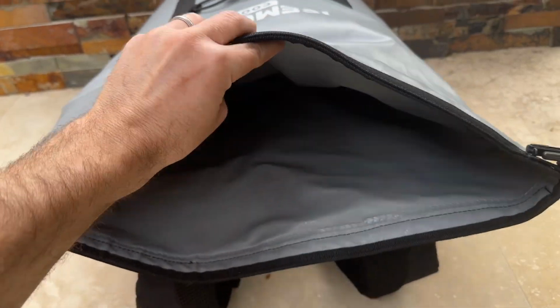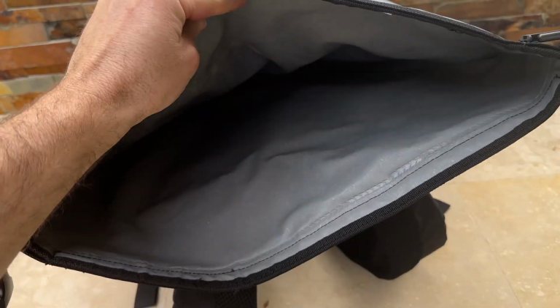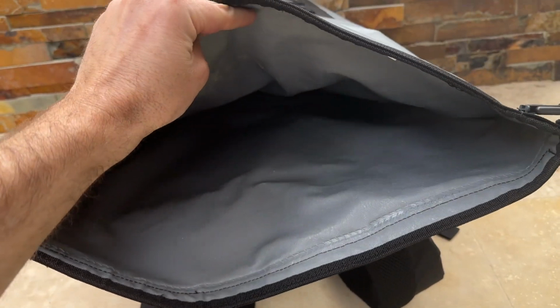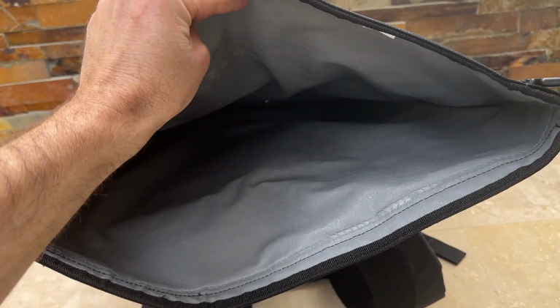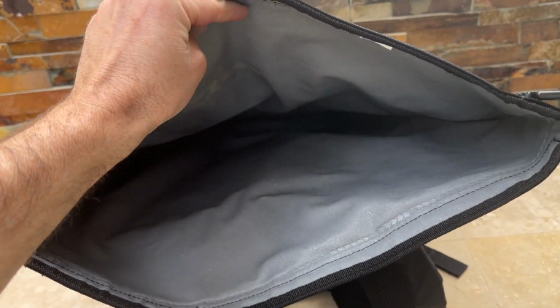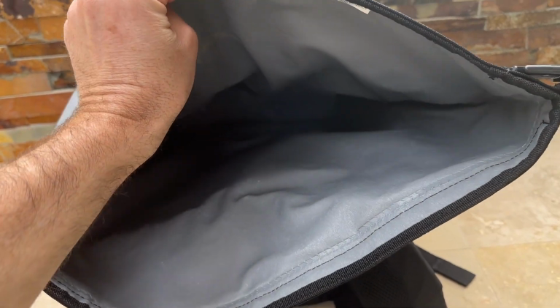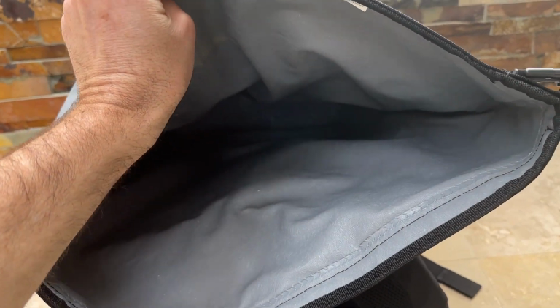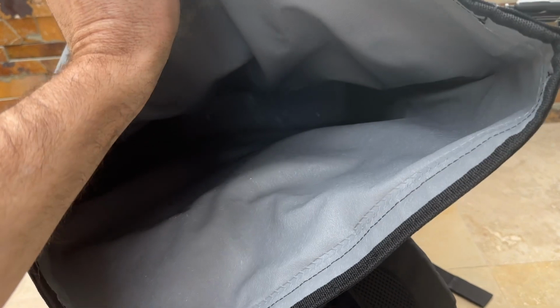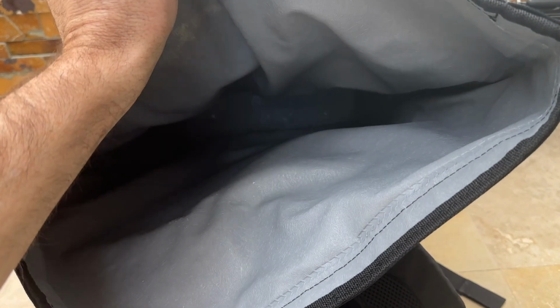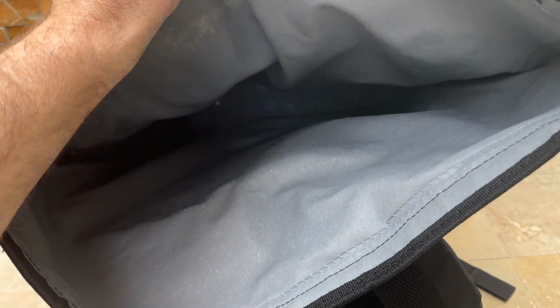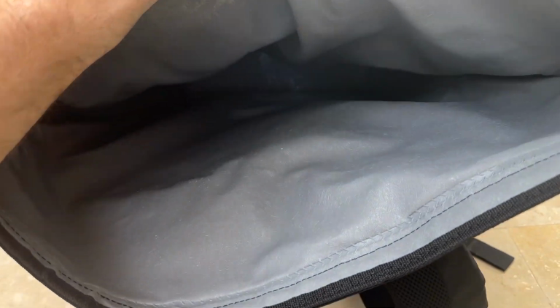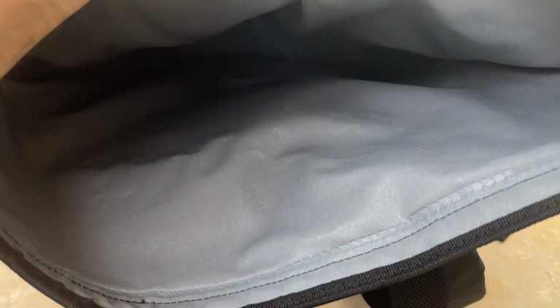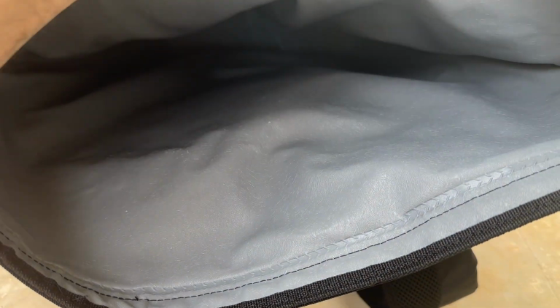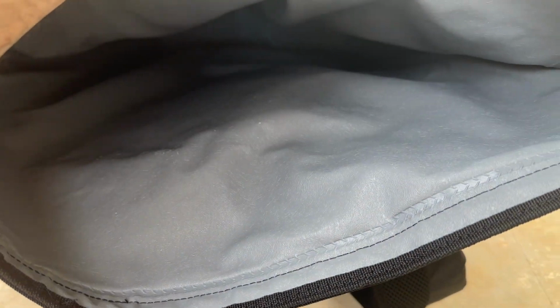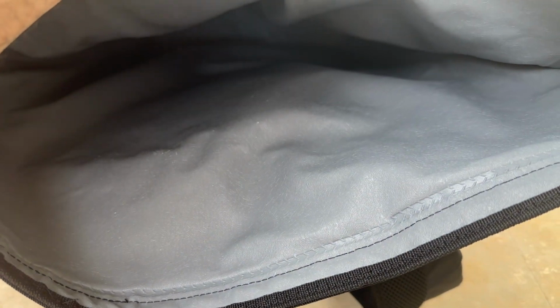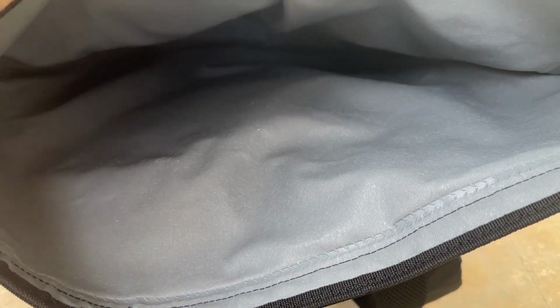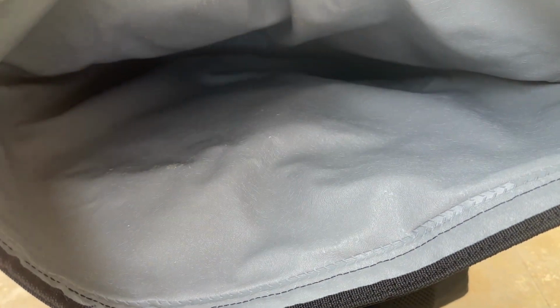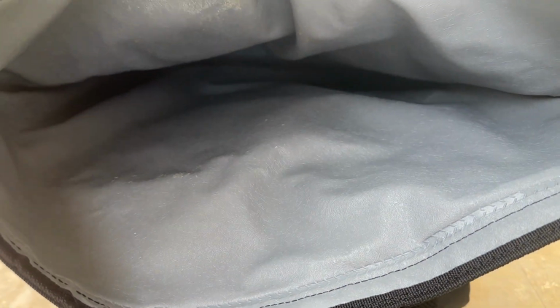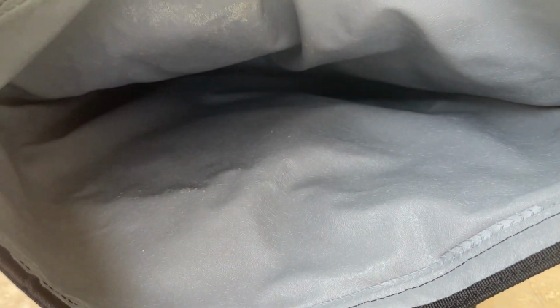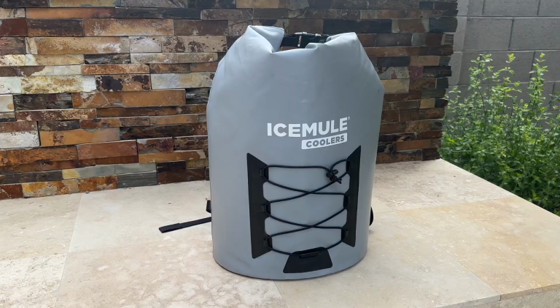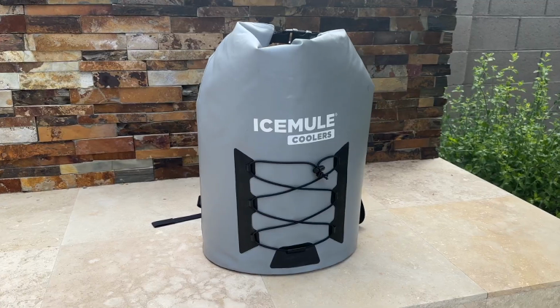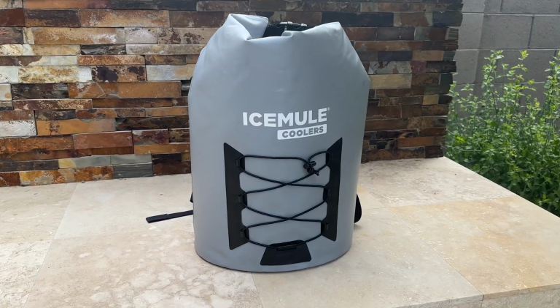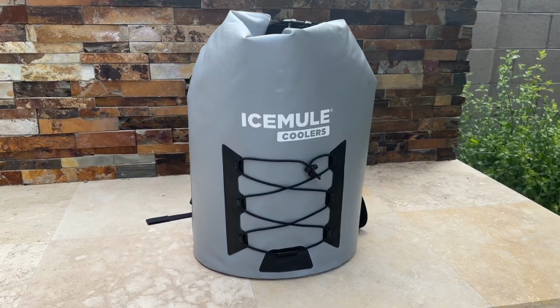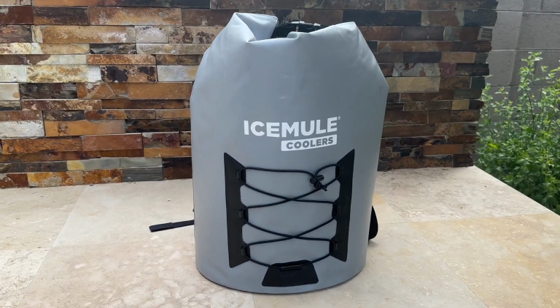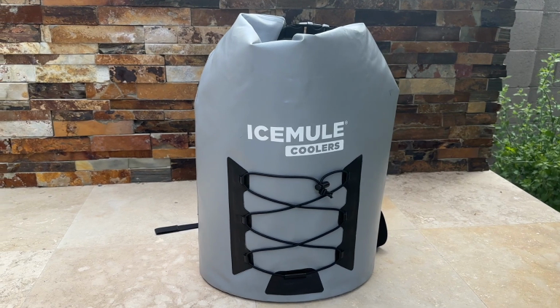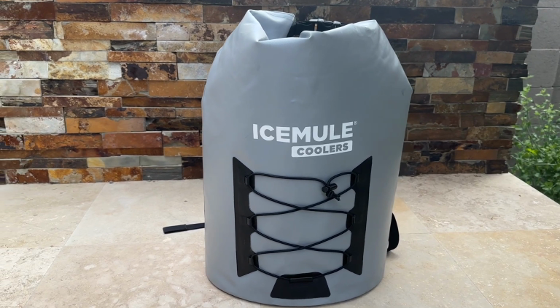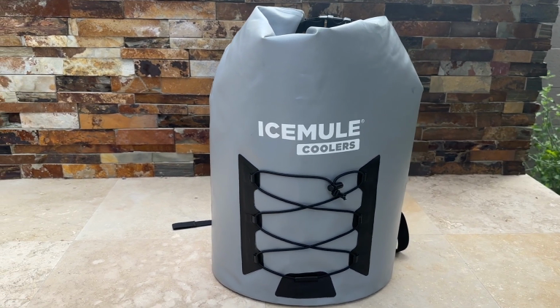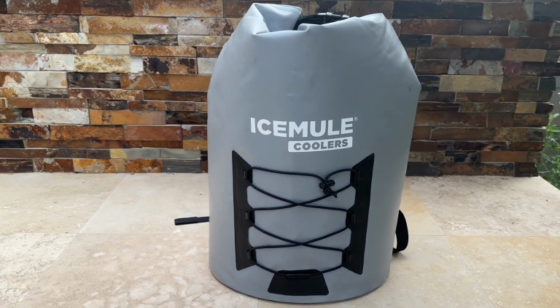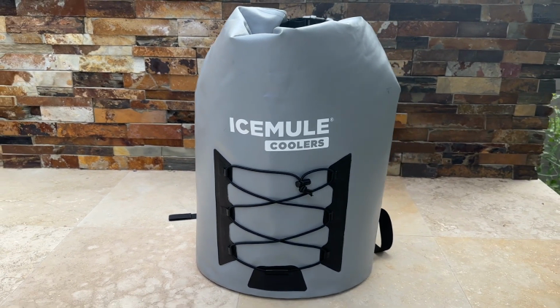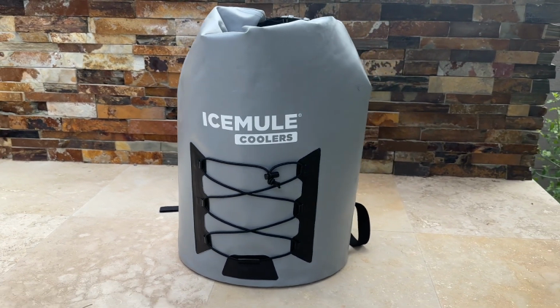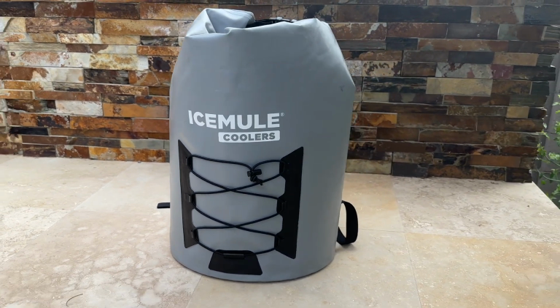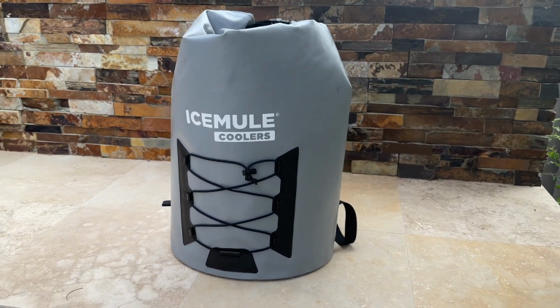Constructed with durable mule skin fabric and welded seams, this backpack cooler is built to withstand rugged outdoor use. It's also waterproof and resistant to punctures, ensuring your belongings stay dry and protected.